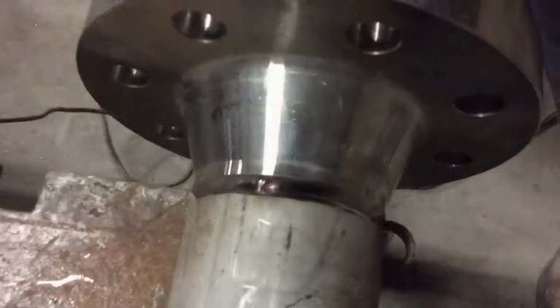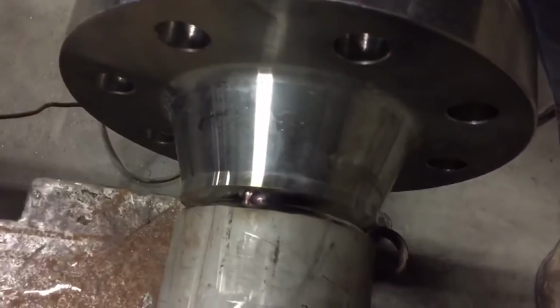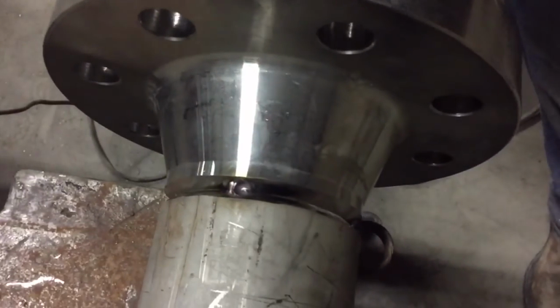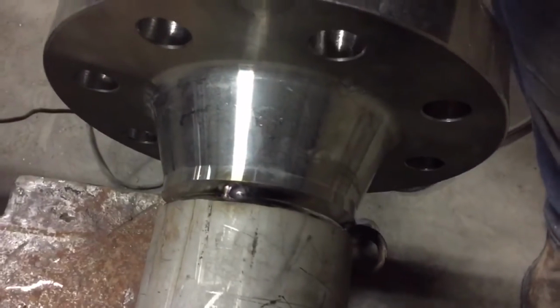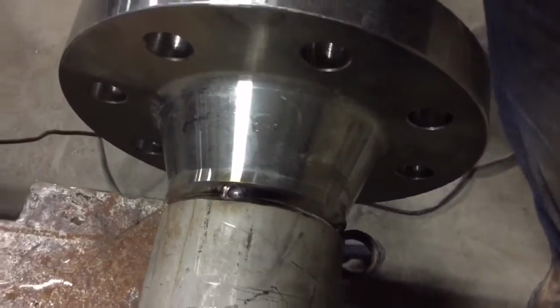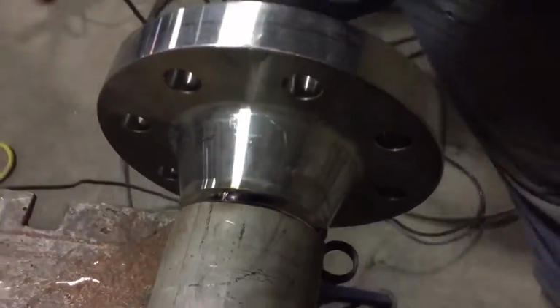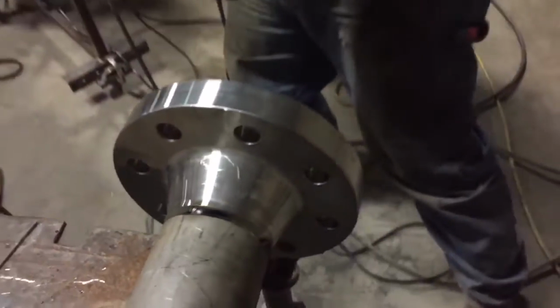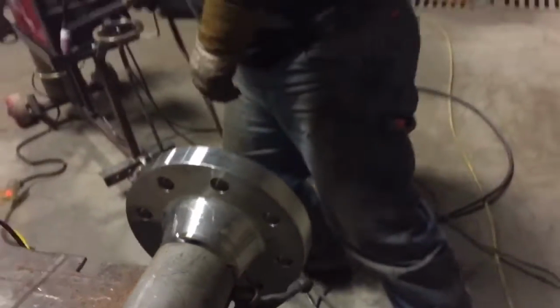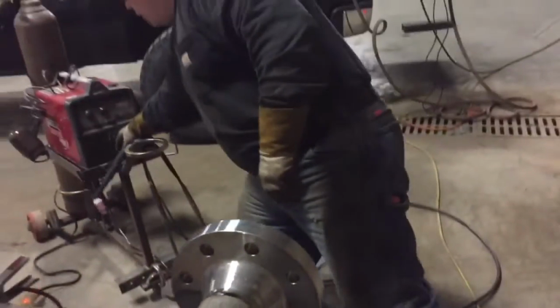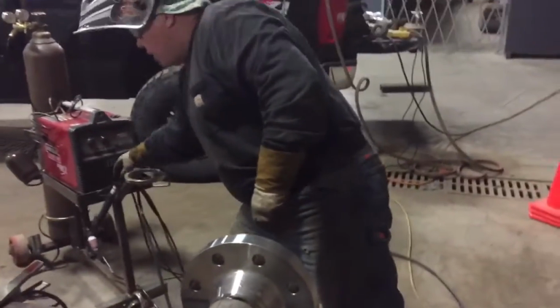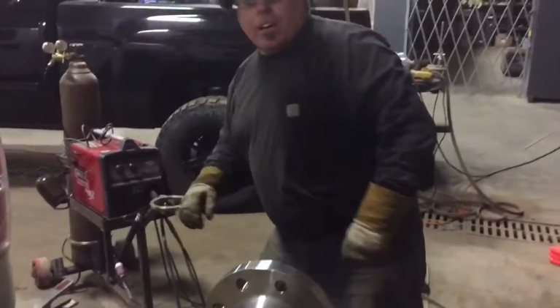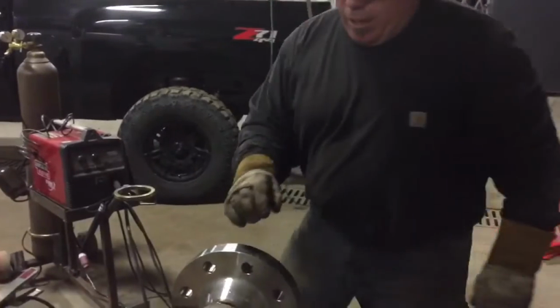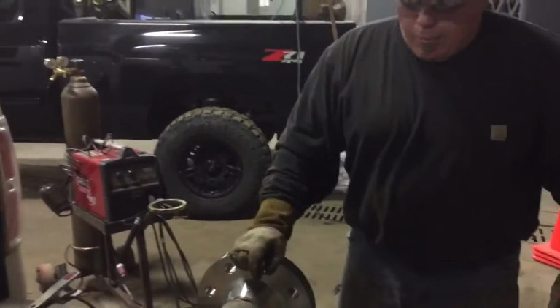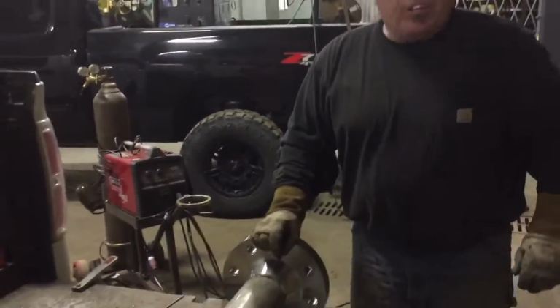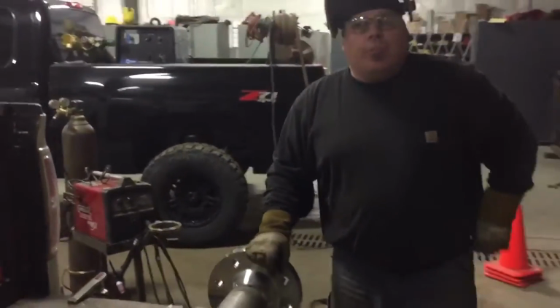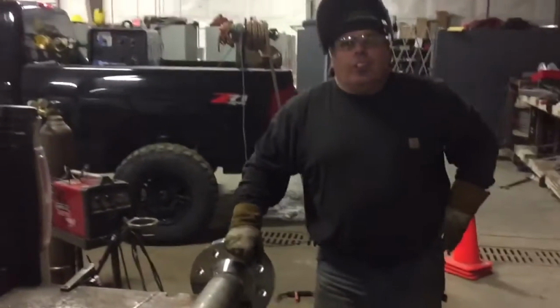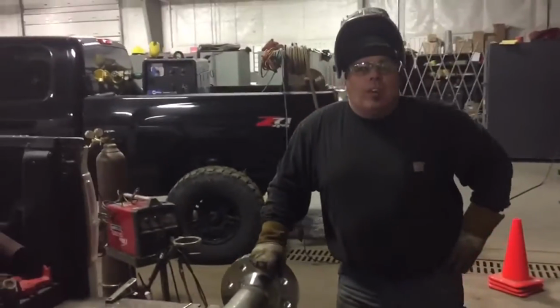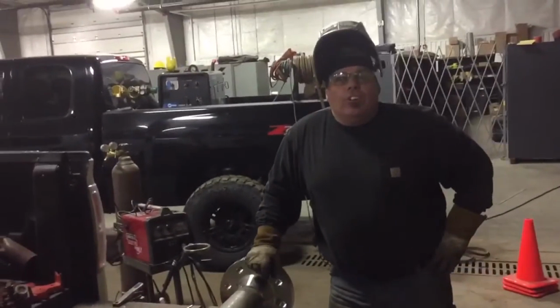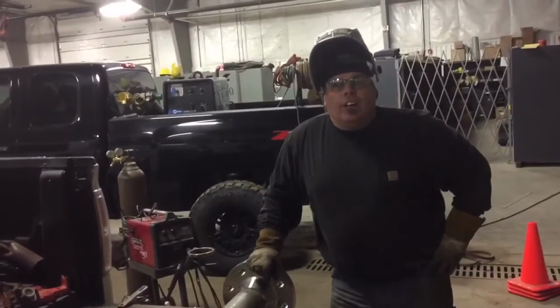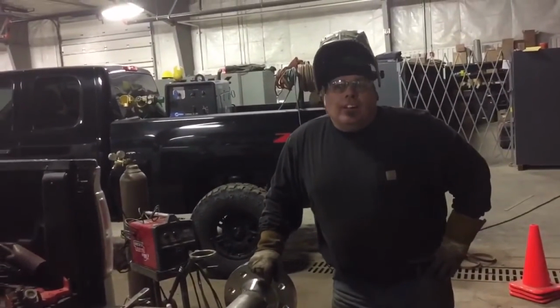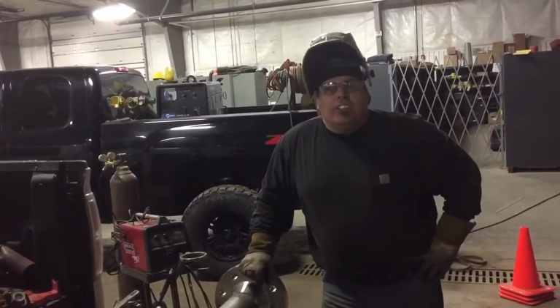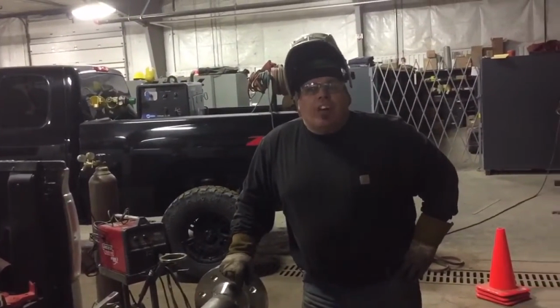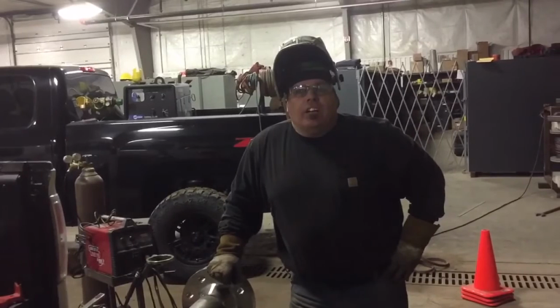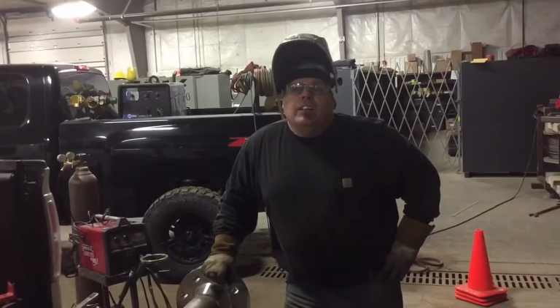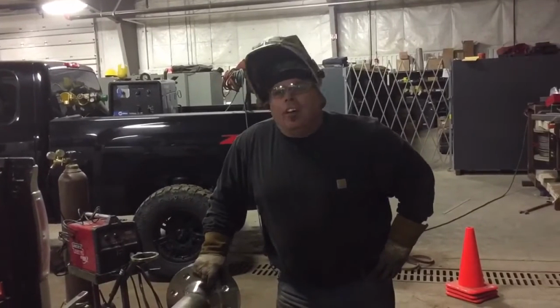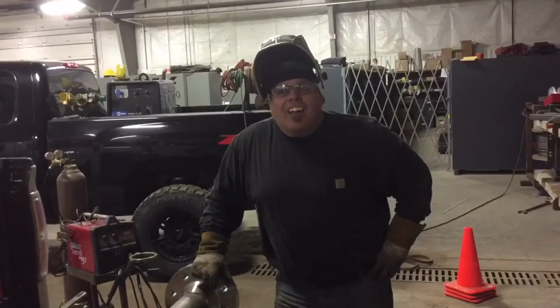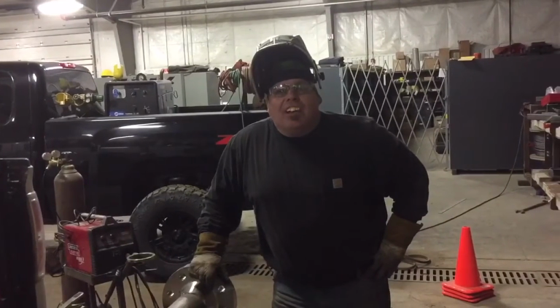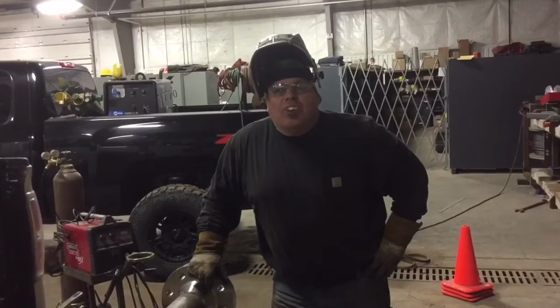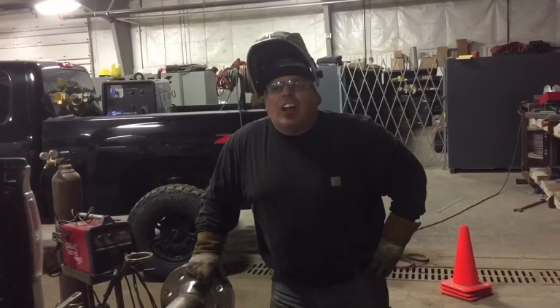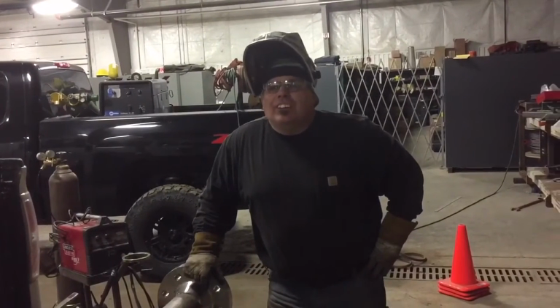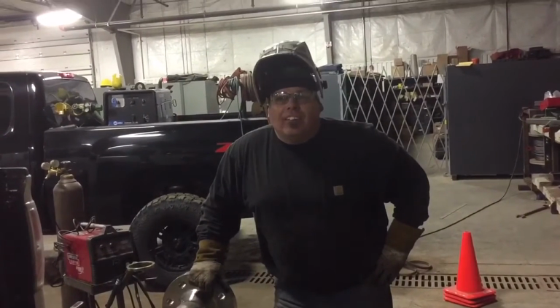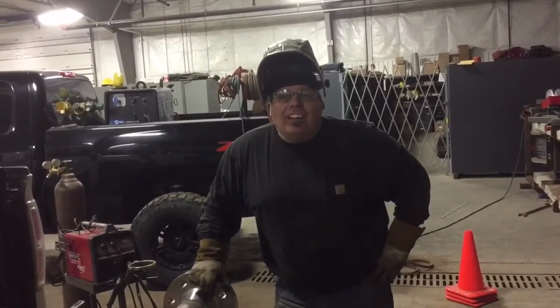Check out weldingtipsandtricks.com. I bet Jody's probably messed around with this a time or two. He's the master, he really is. Heck, I'm just Larry from Dragonfire Welding. Have a good evening.